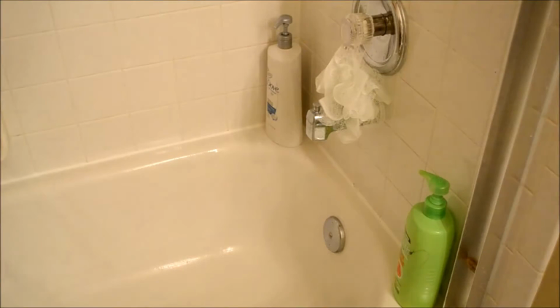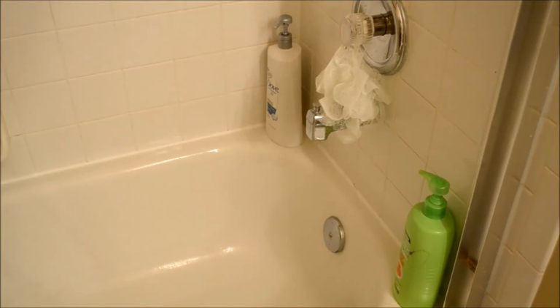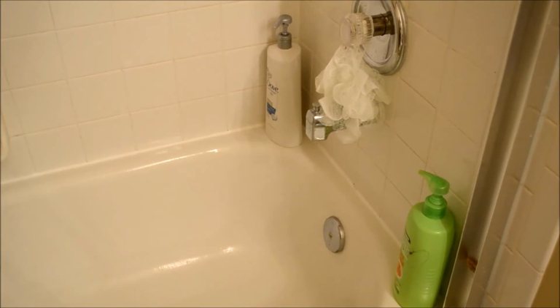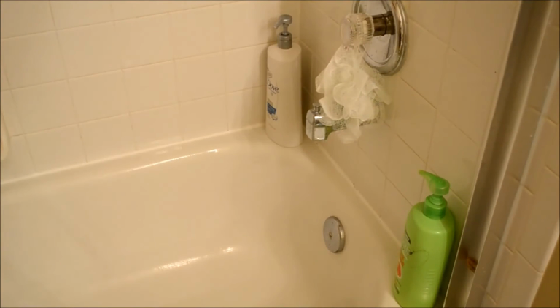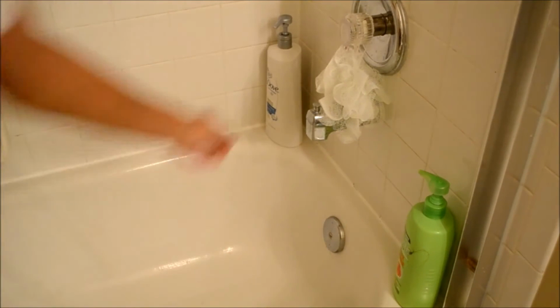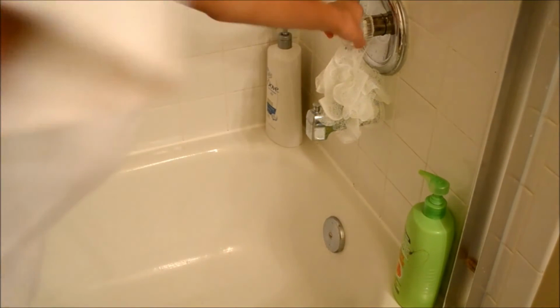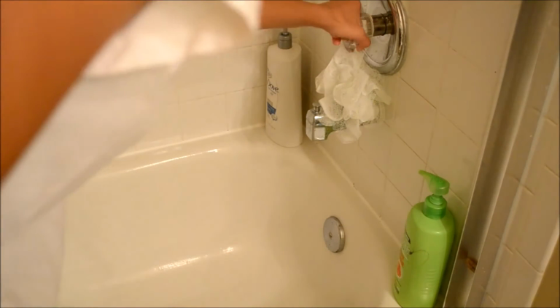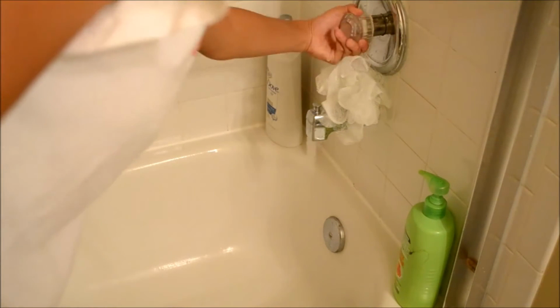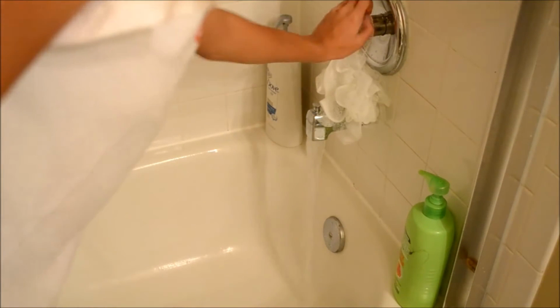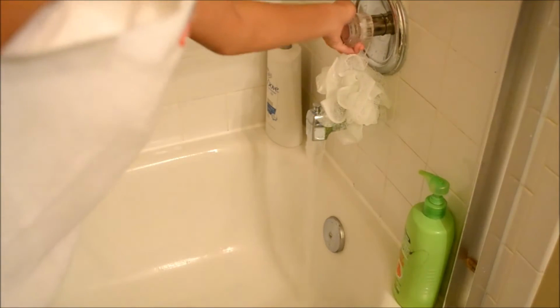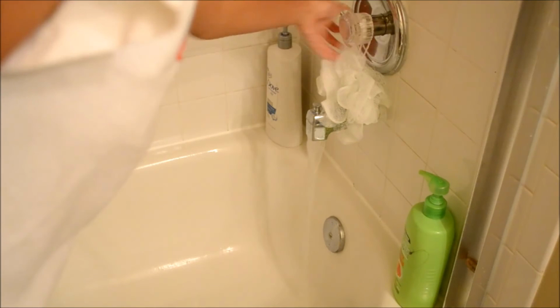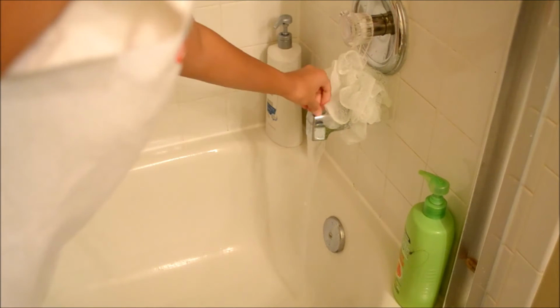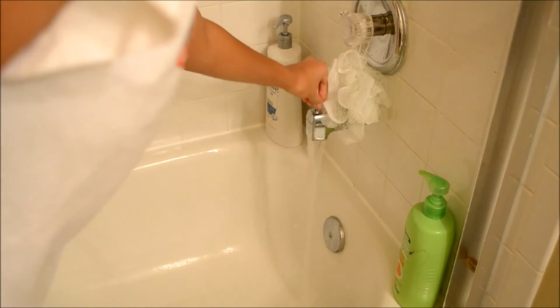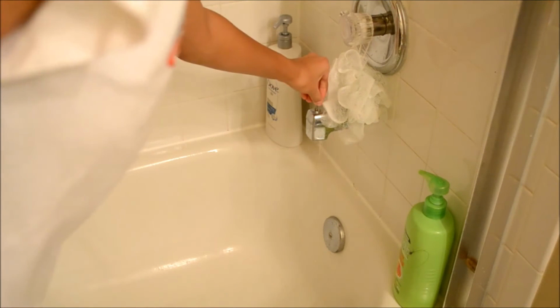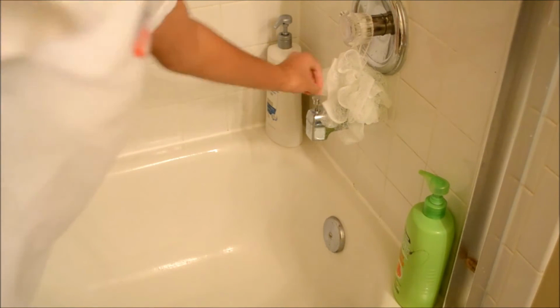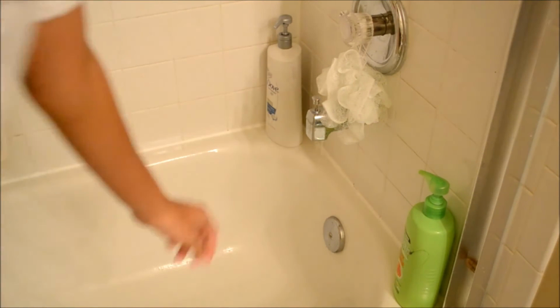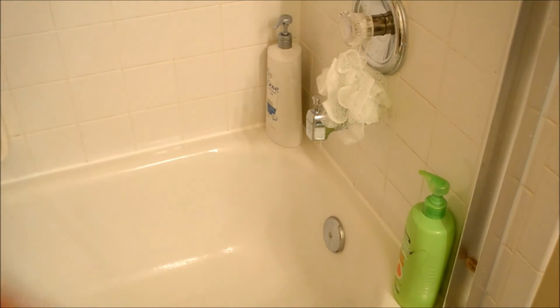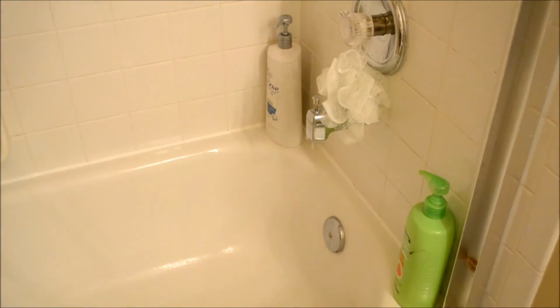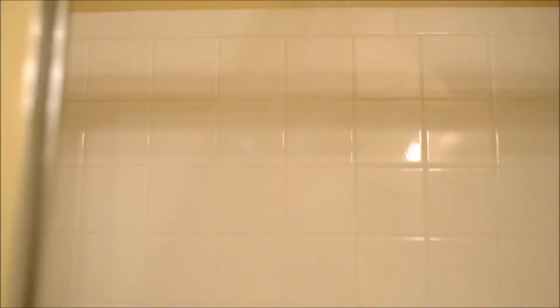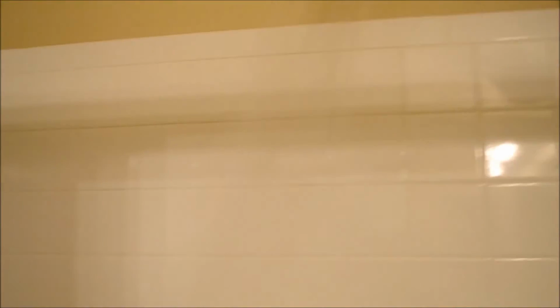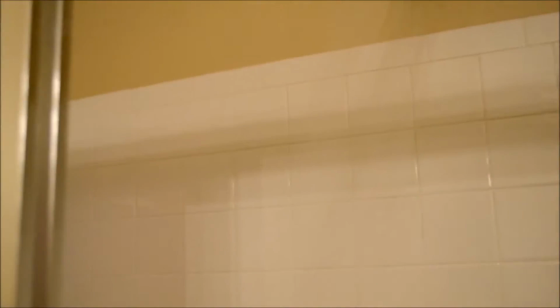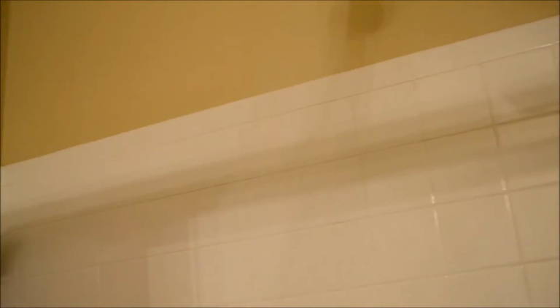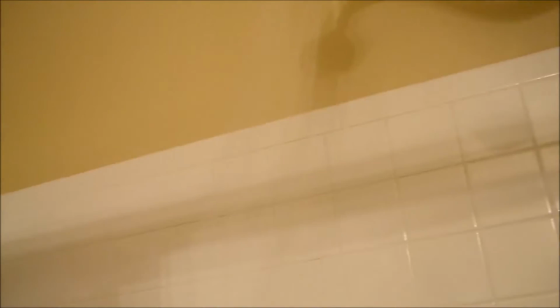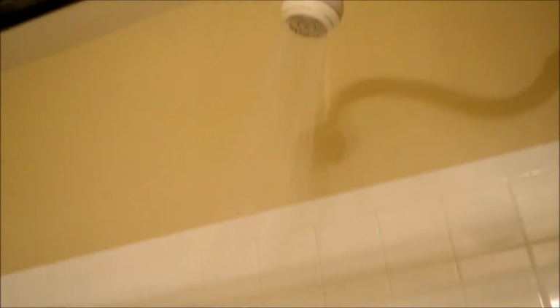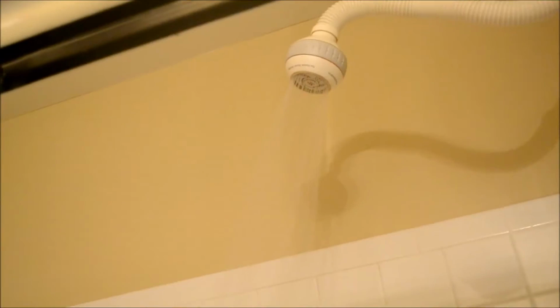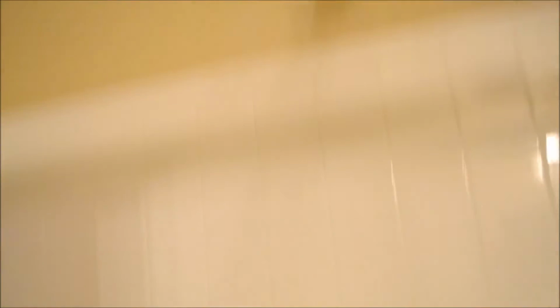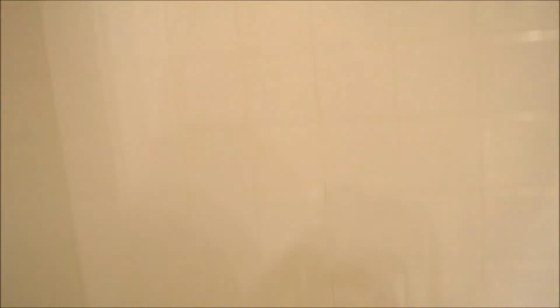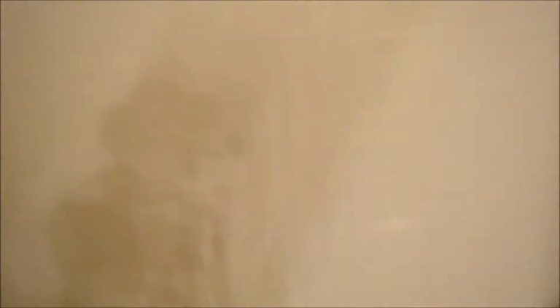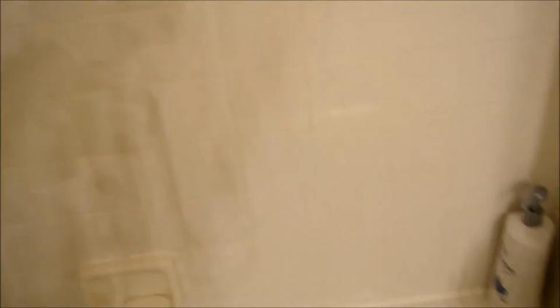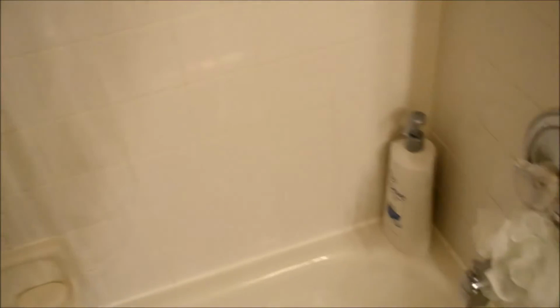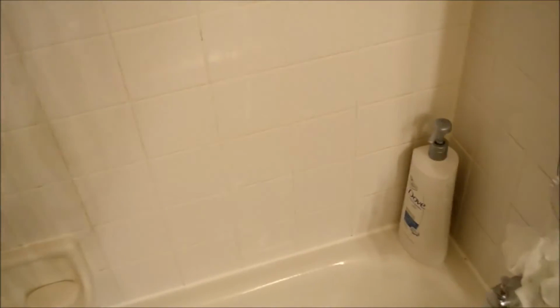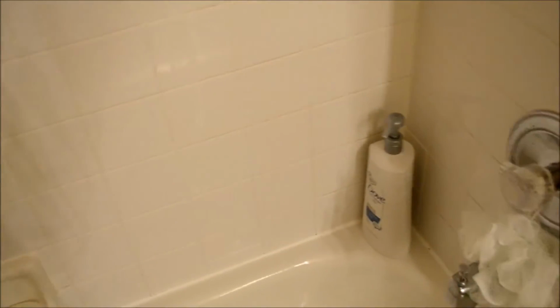After I take out my contacts, I turn on the shower and wash my hair, wash my body, use conditioner and all that stuff. I will list all the things that I use down below in the description box.